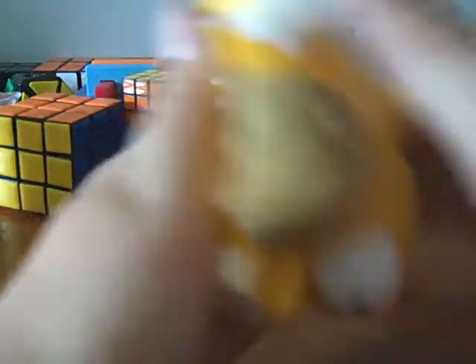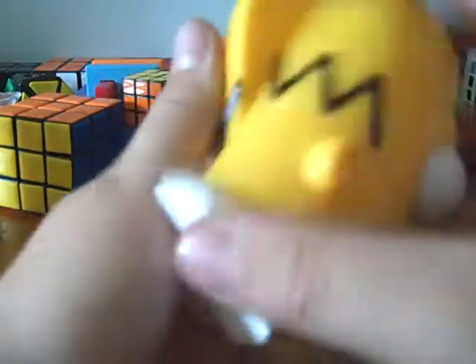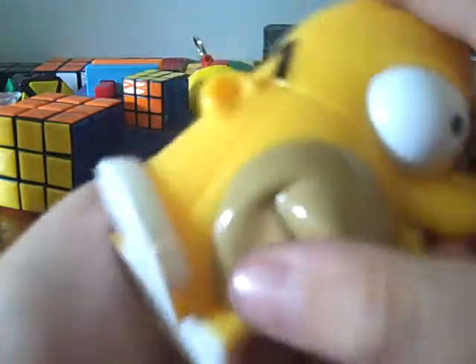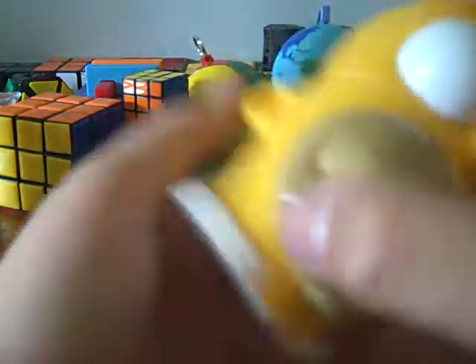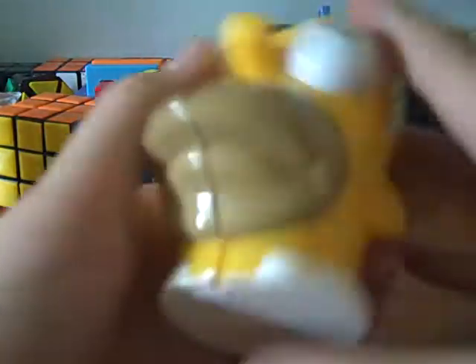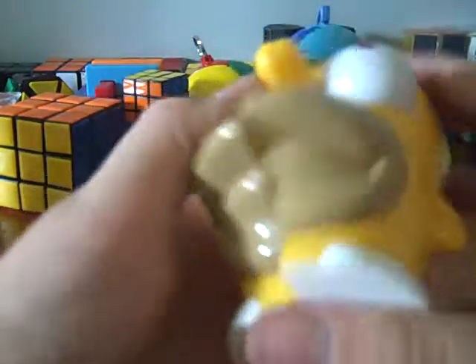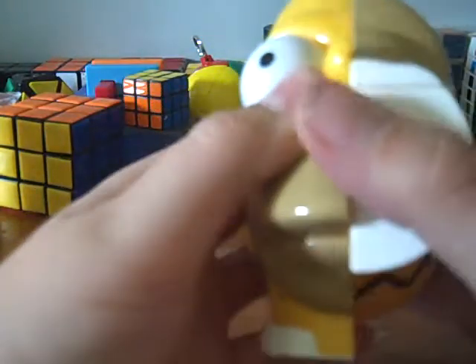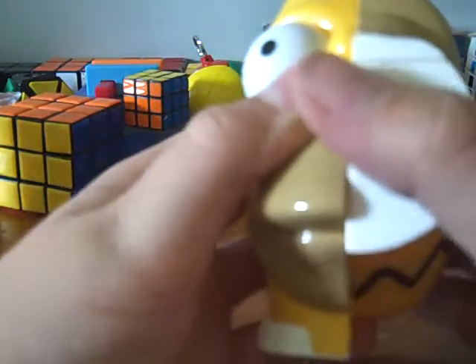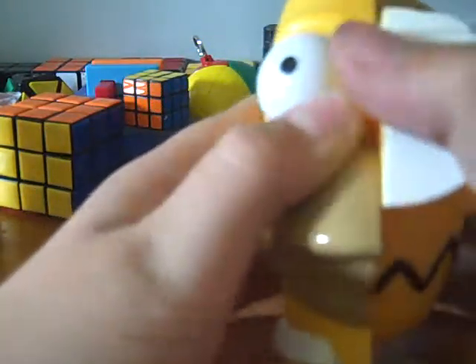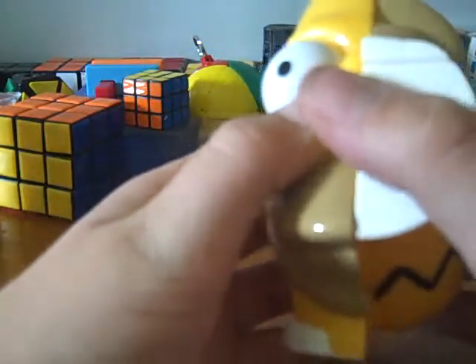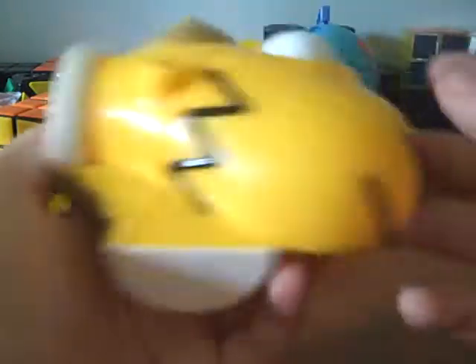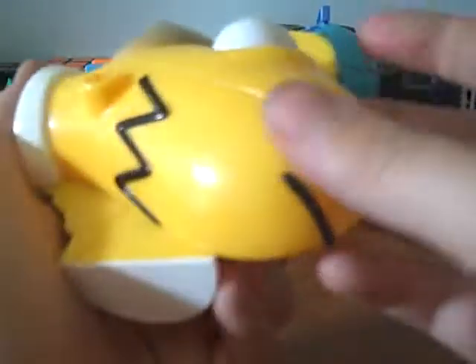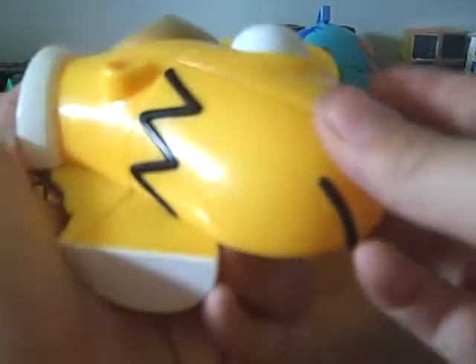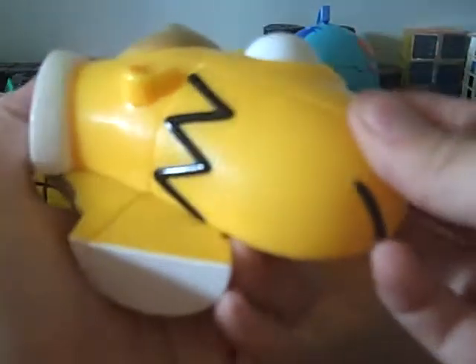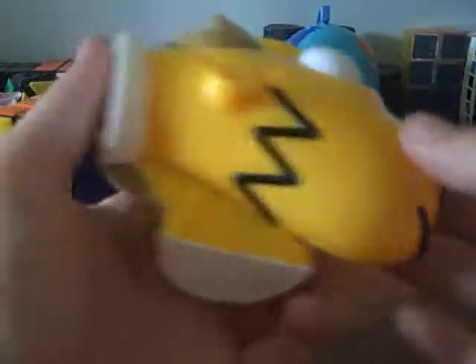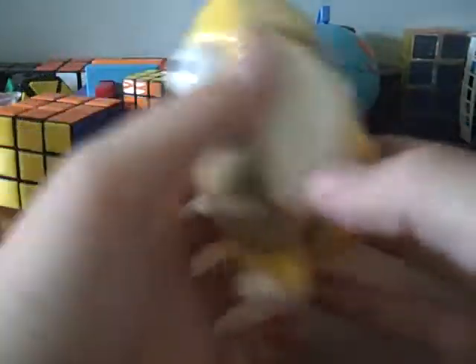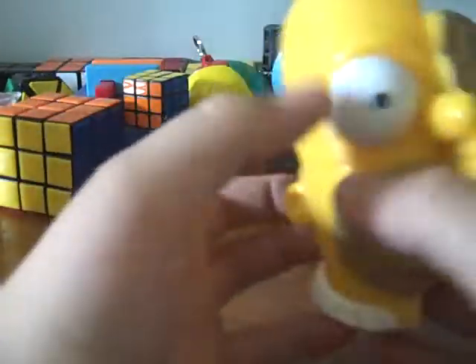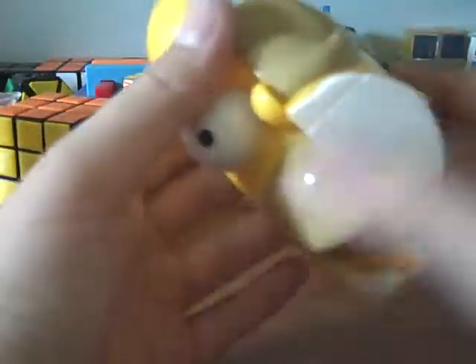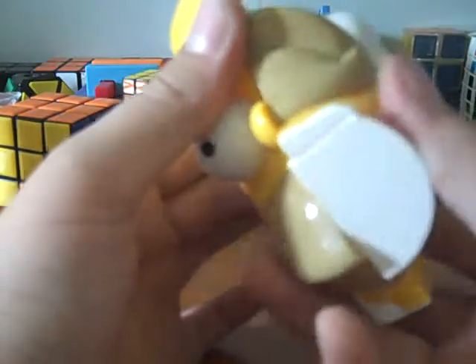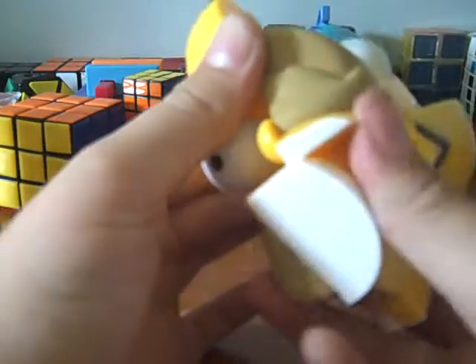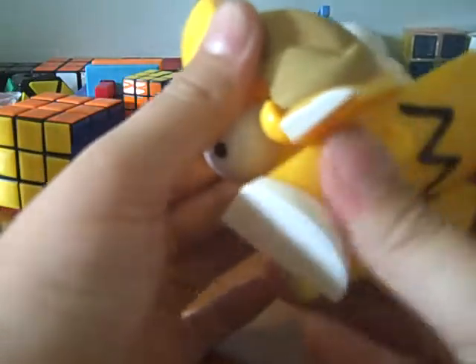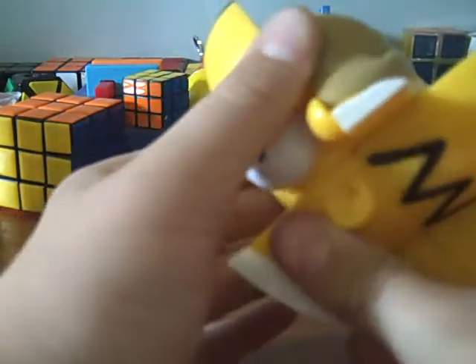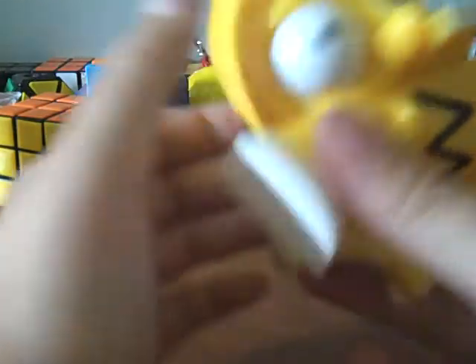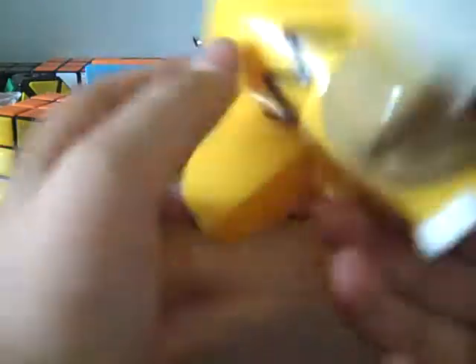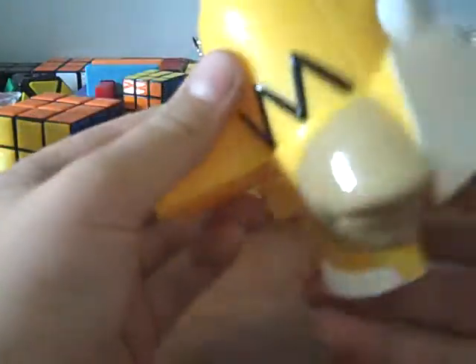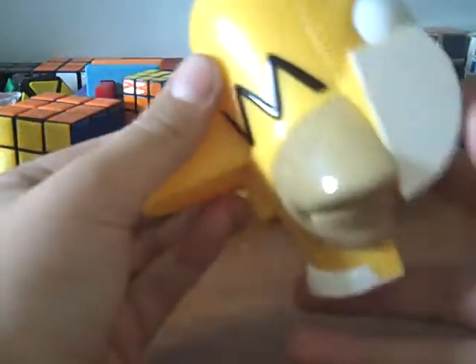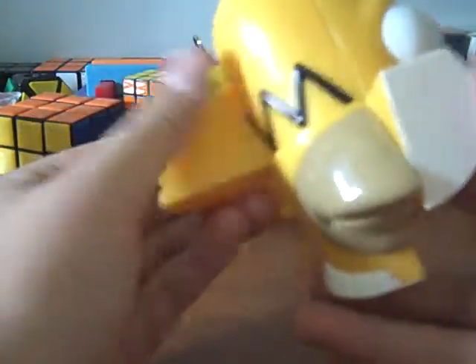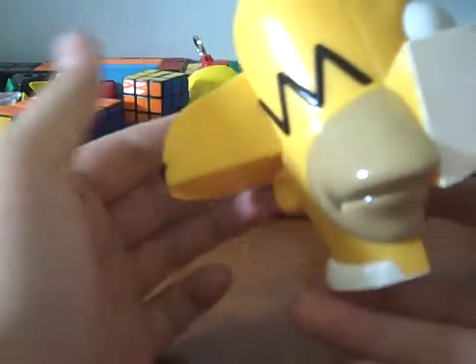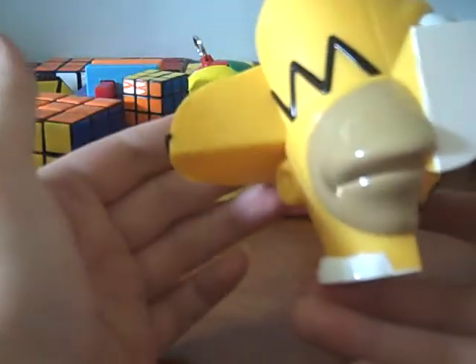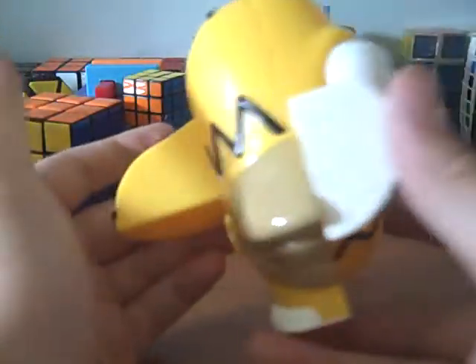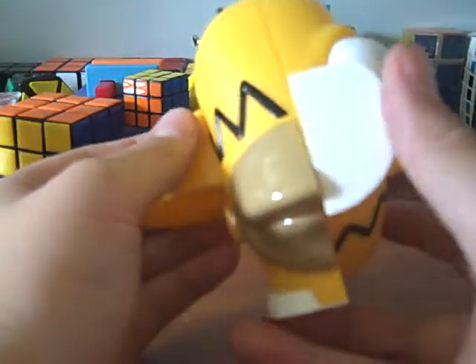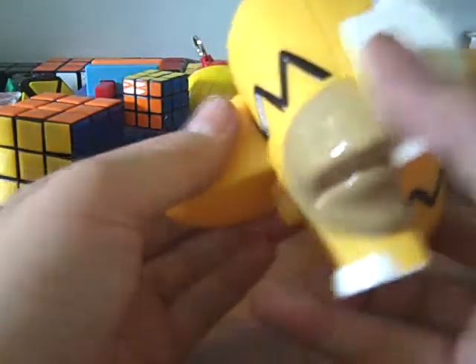It does shape-shift. Like, that's one turn and it's already shape-shifting. You can mess up his face.